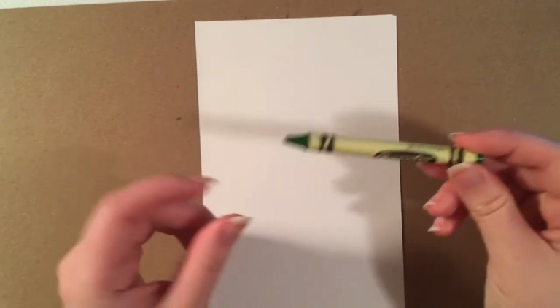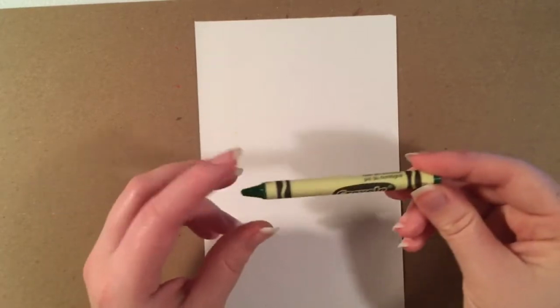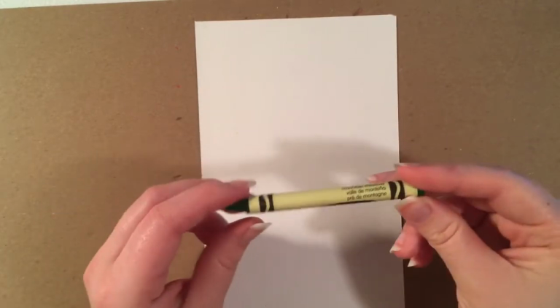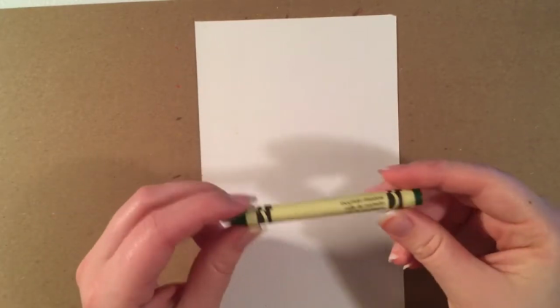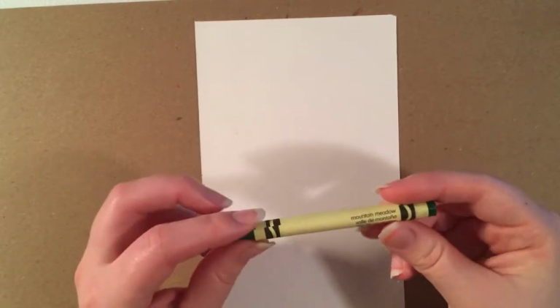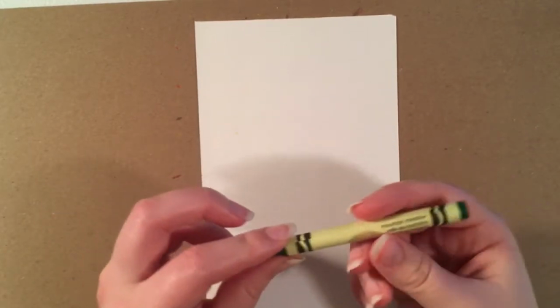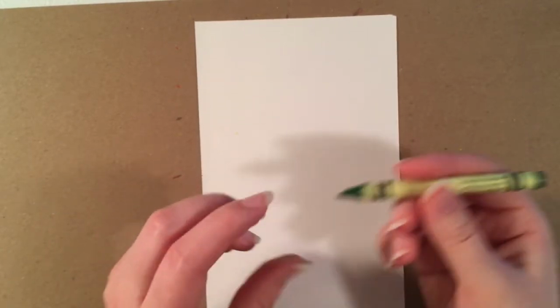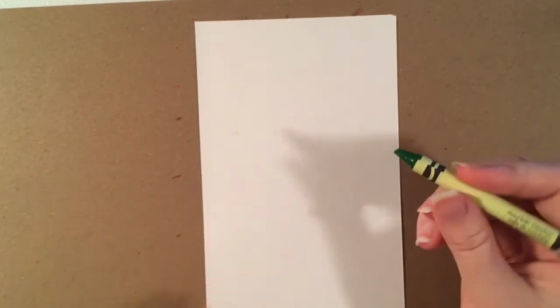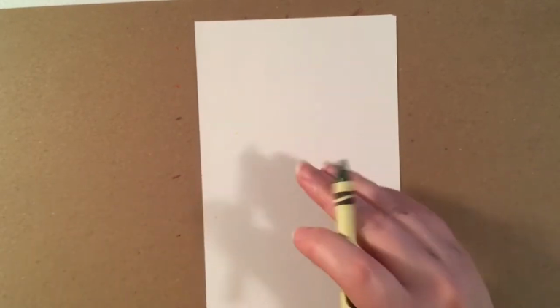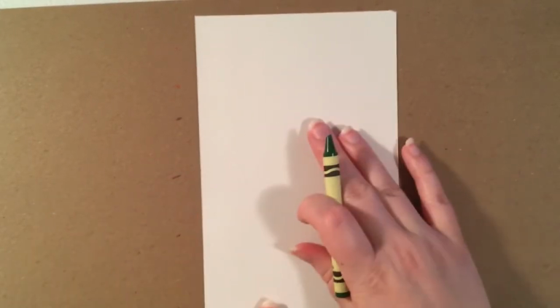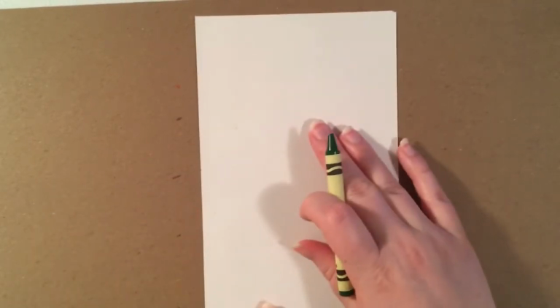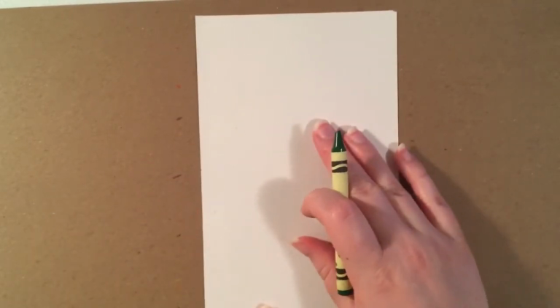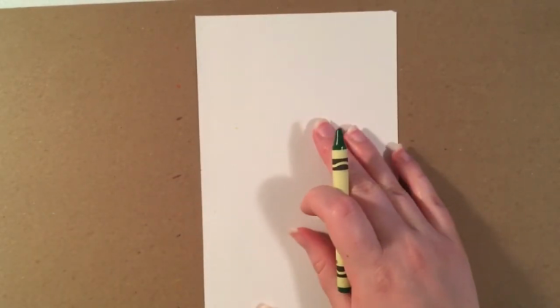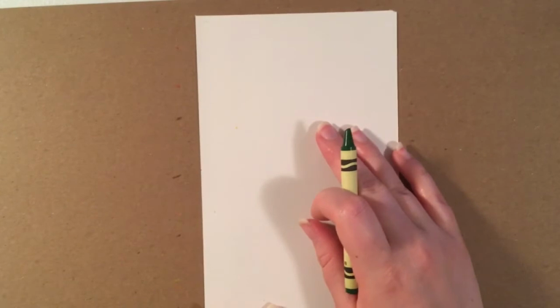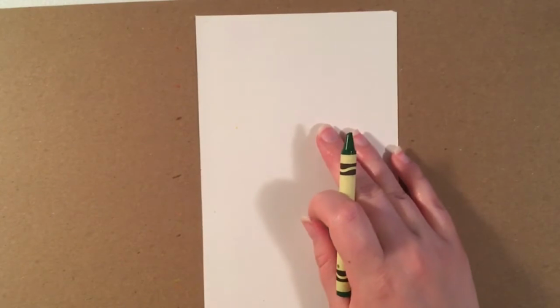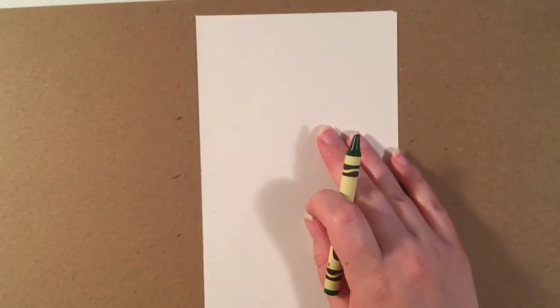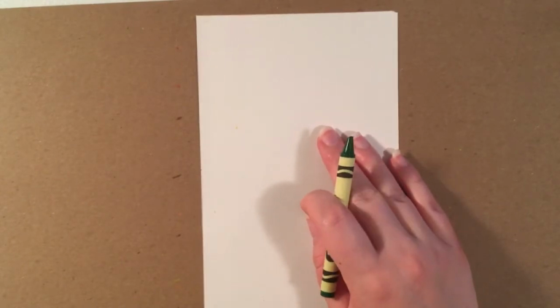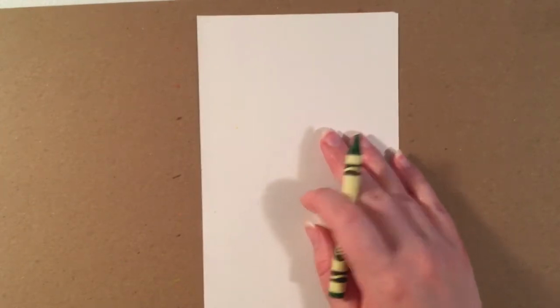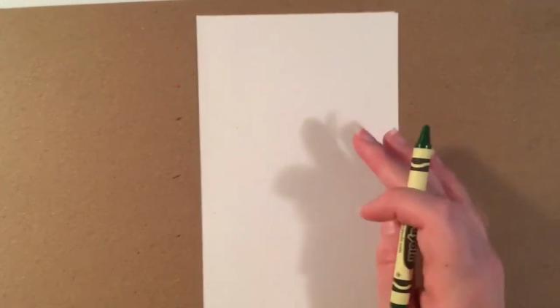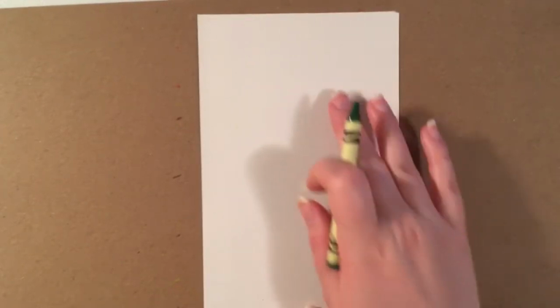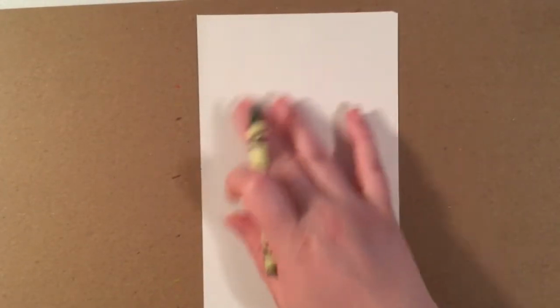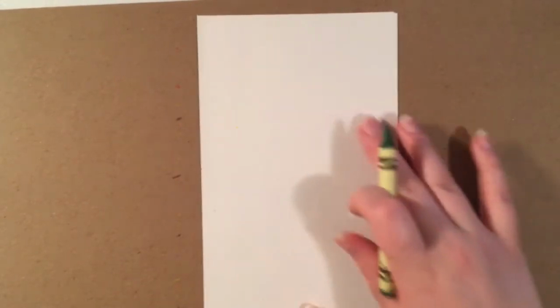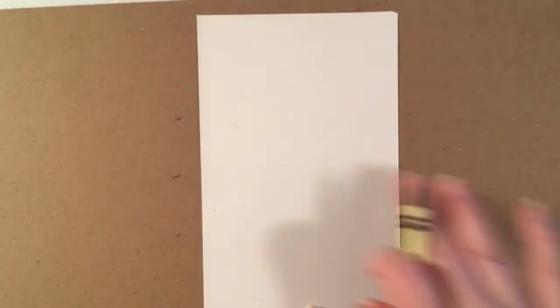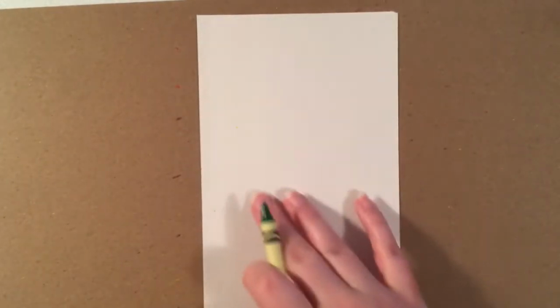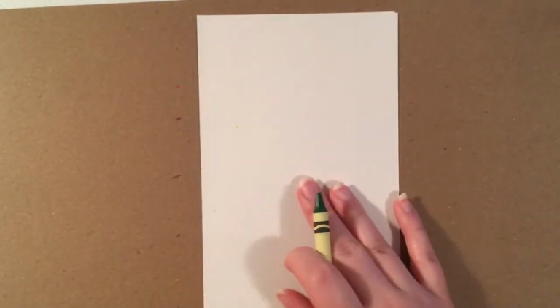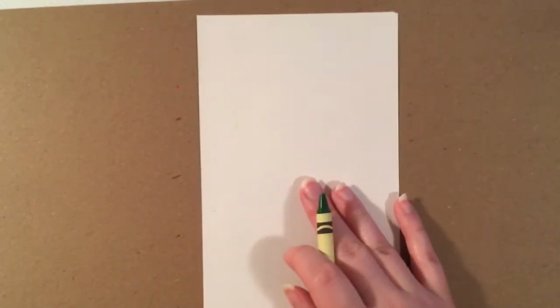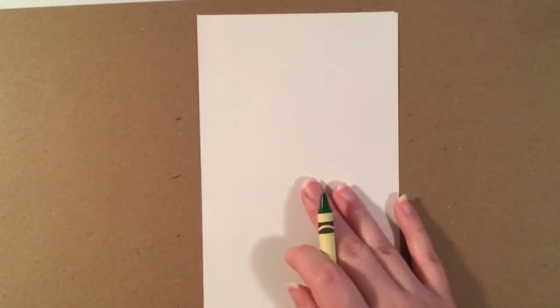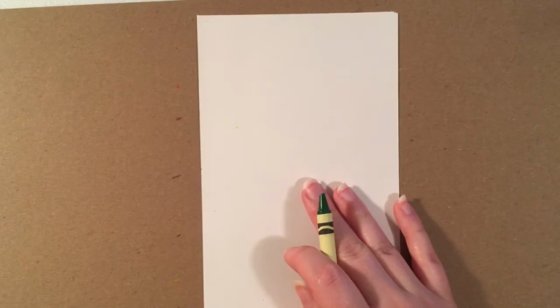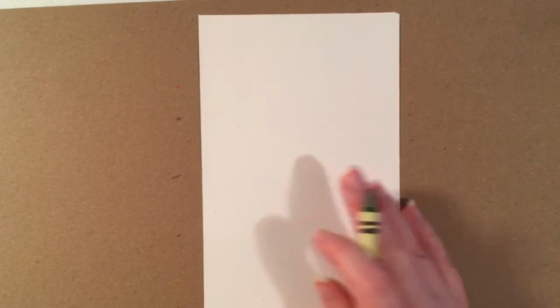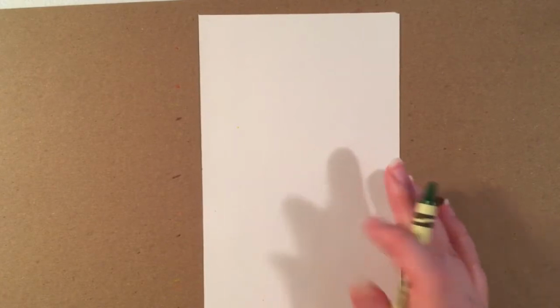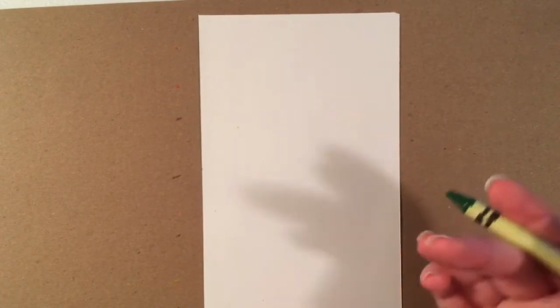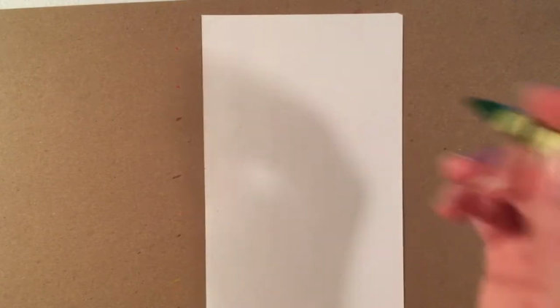We are going to start with the darkest crayon first. Once we get started with our drawing, we are going to work on the head, the body, the arms and legs, and then end with the face.